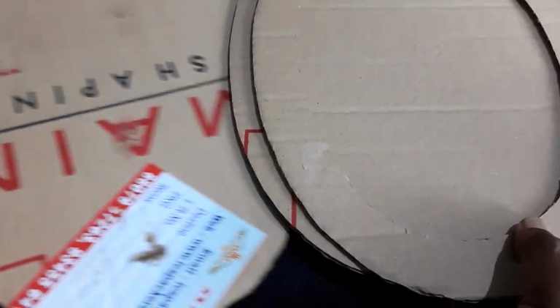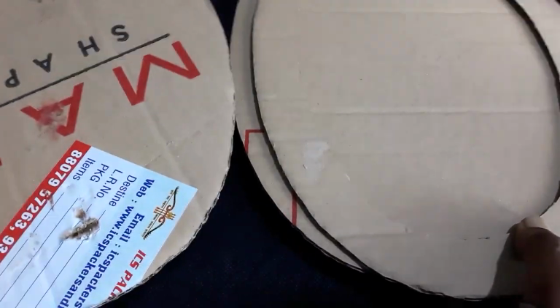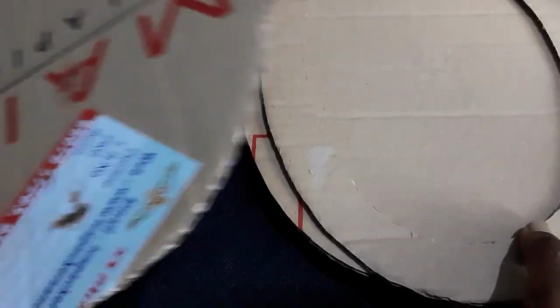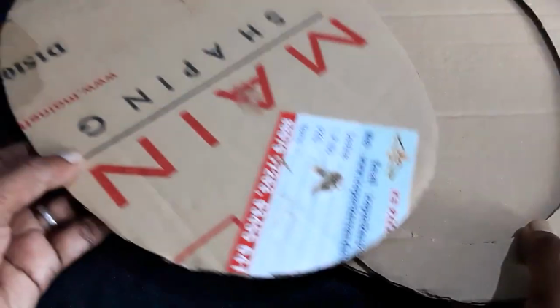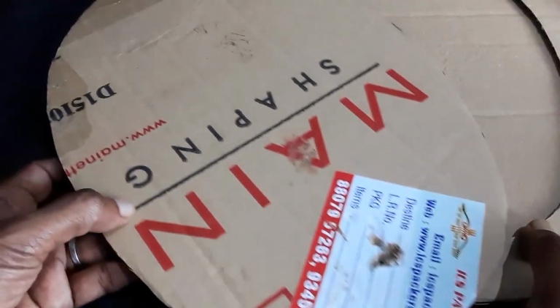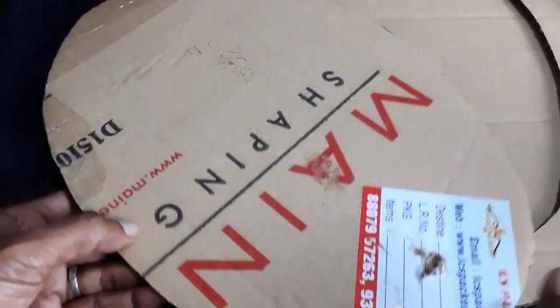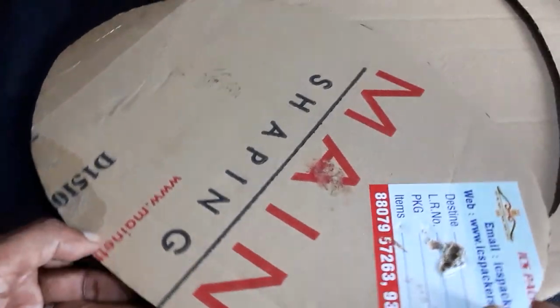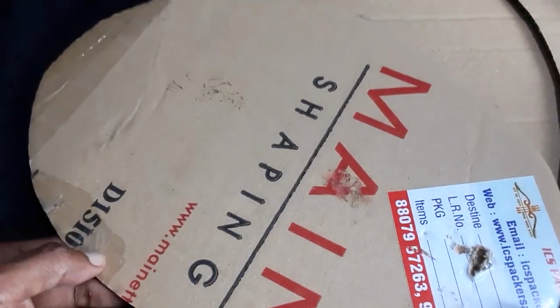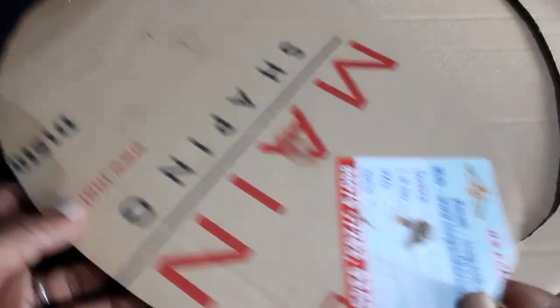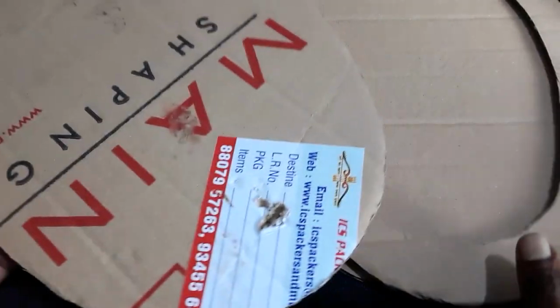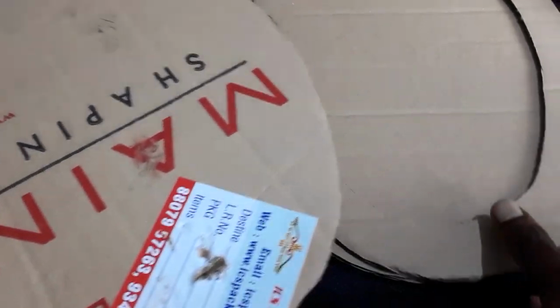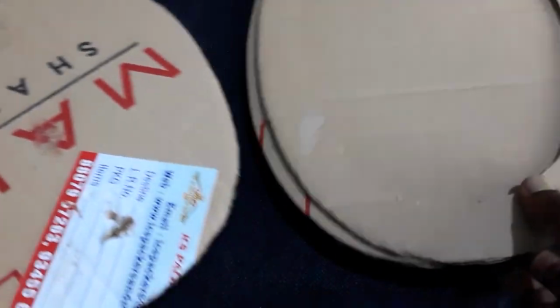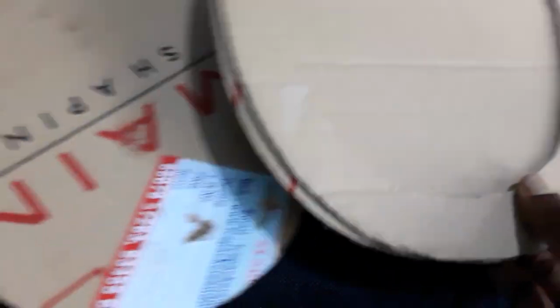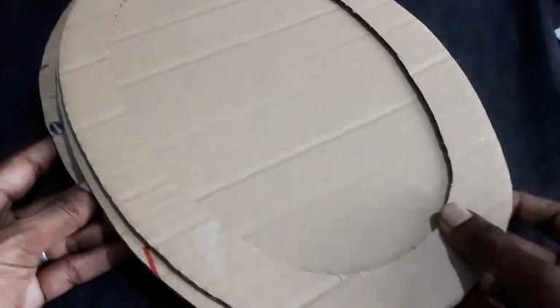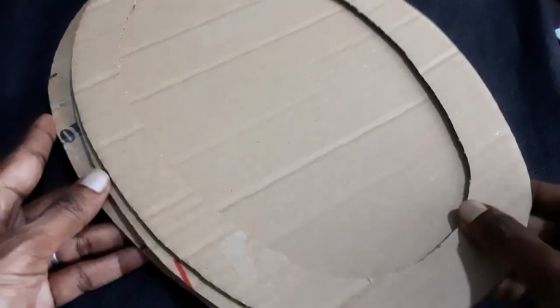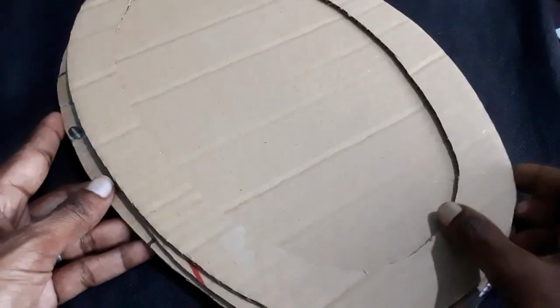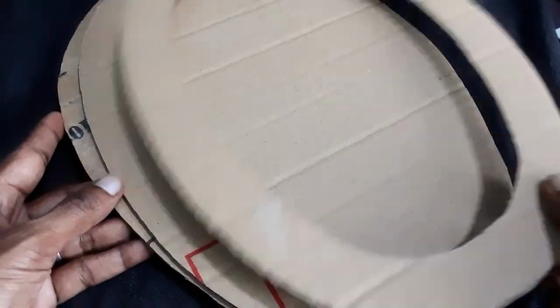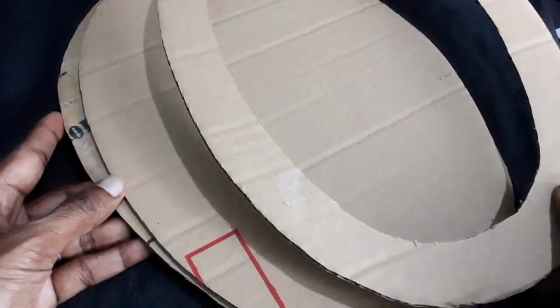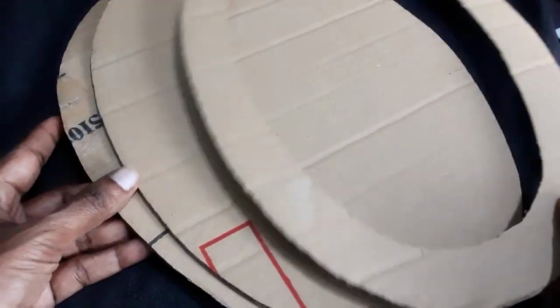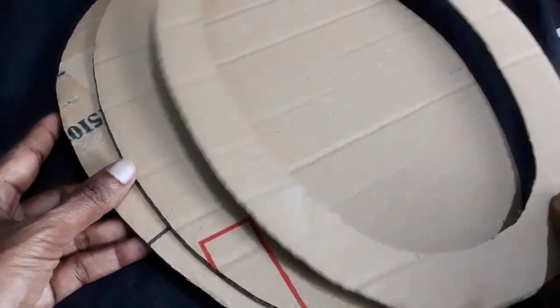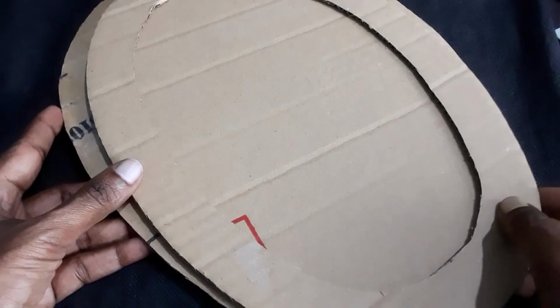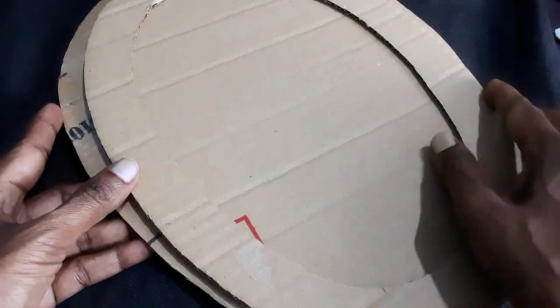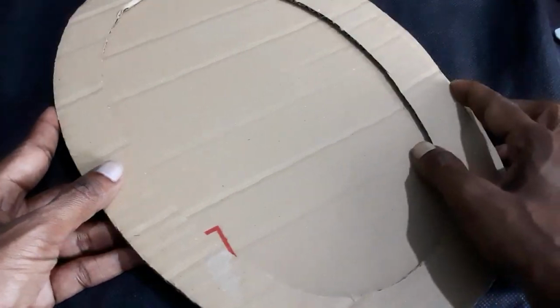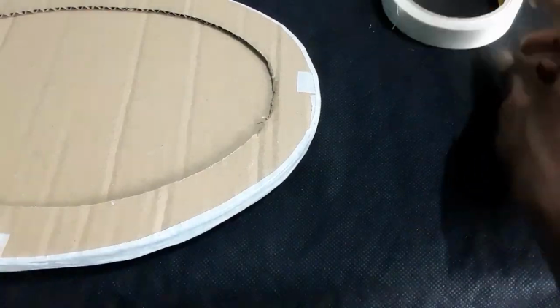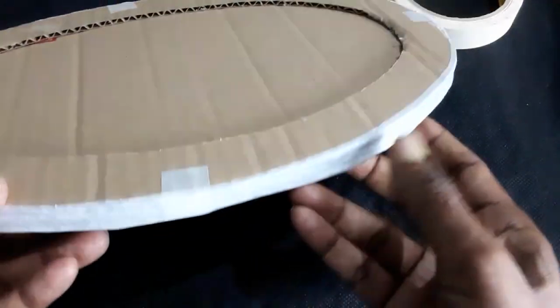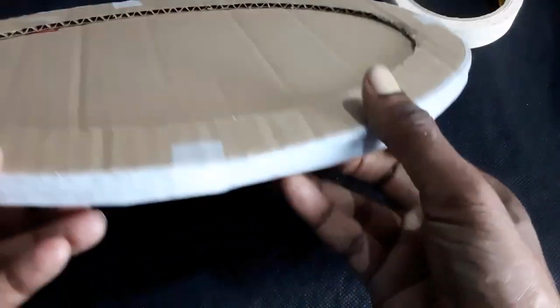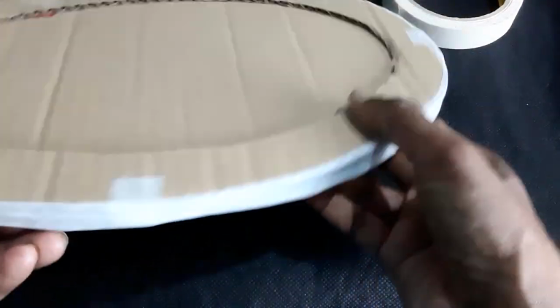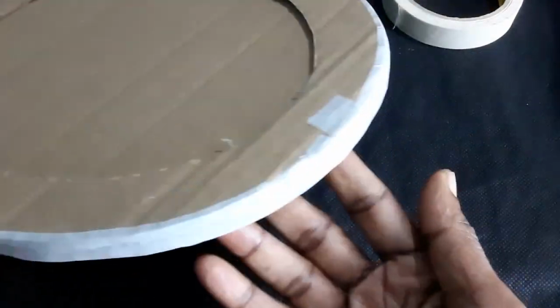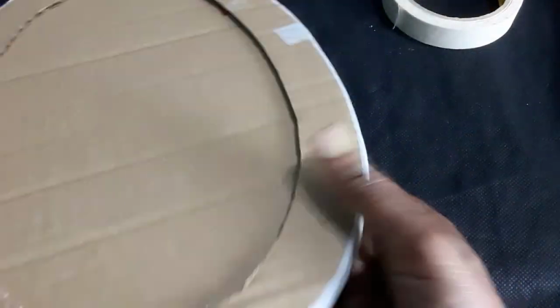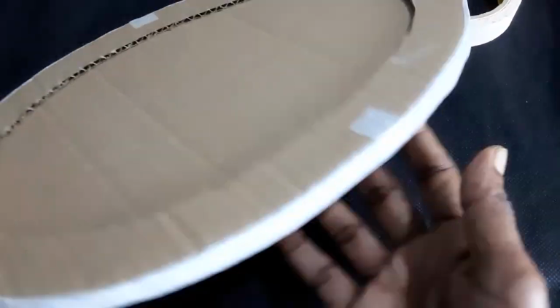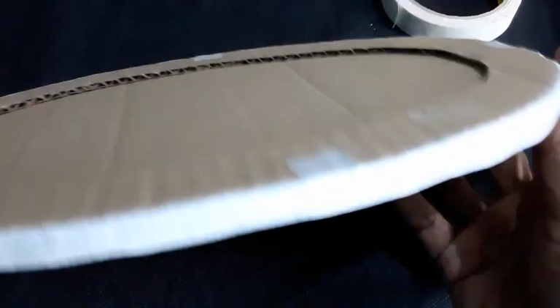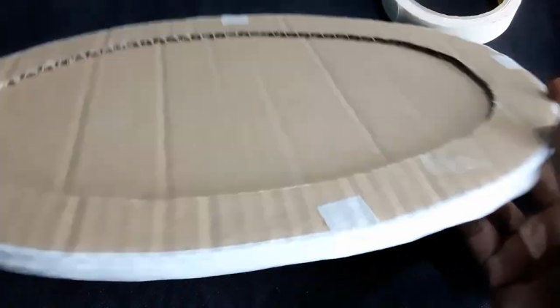For today's video, I am going to use these three sets of oval shaped cardboards. Cover the edges completely with masking tape.